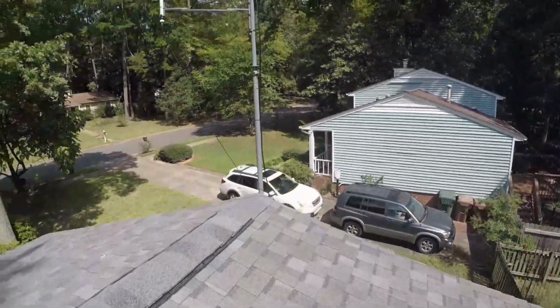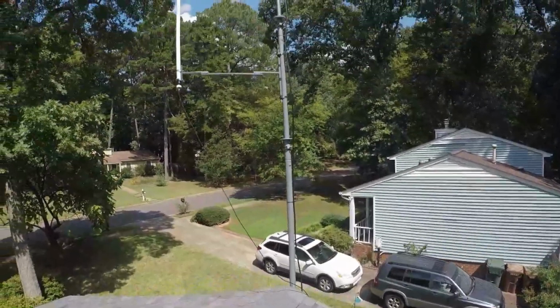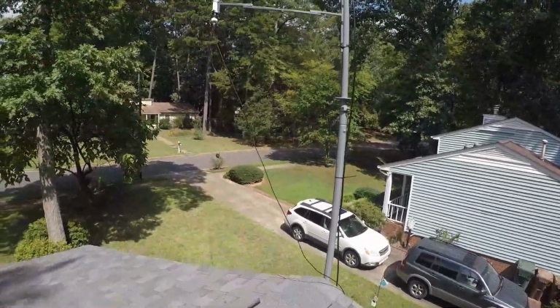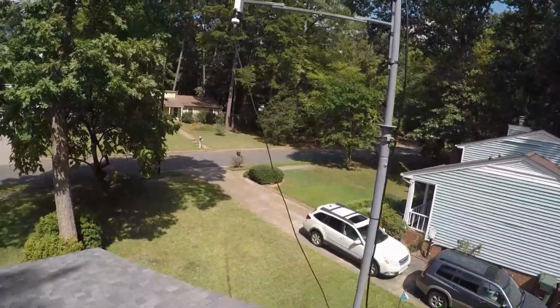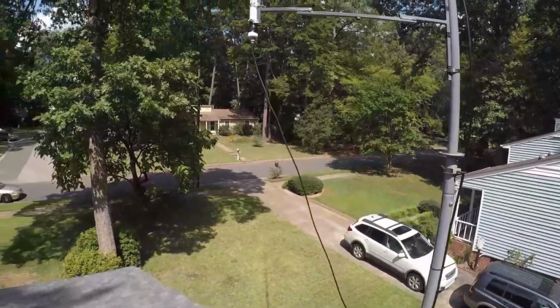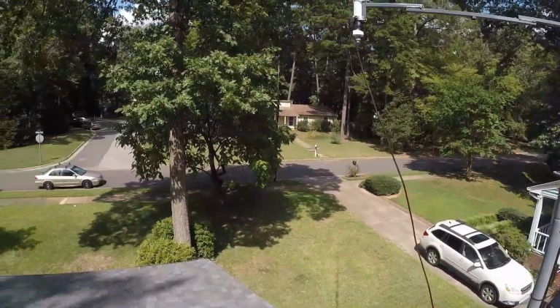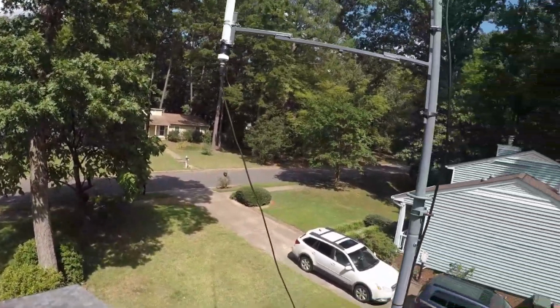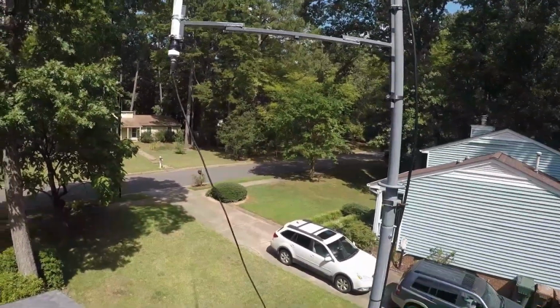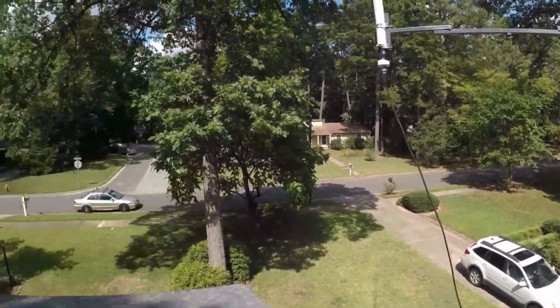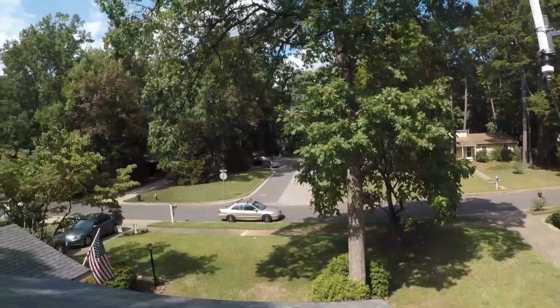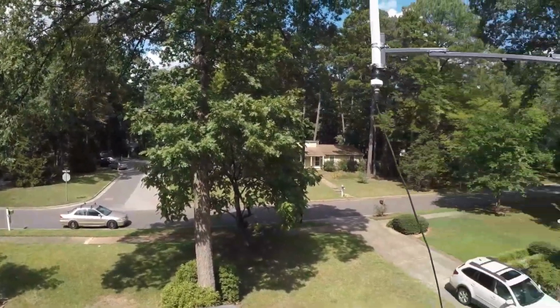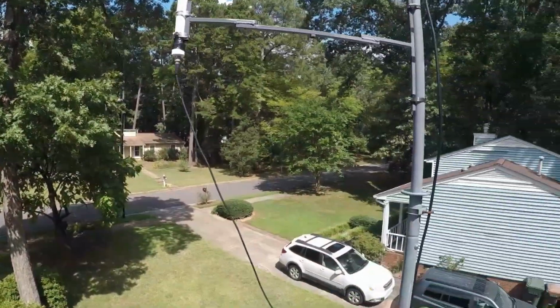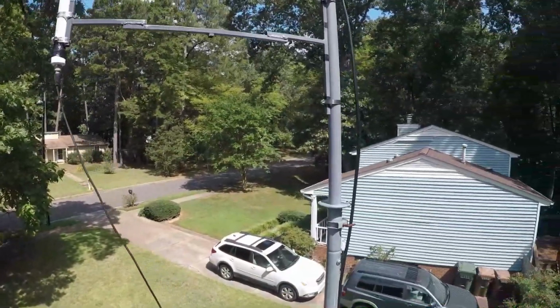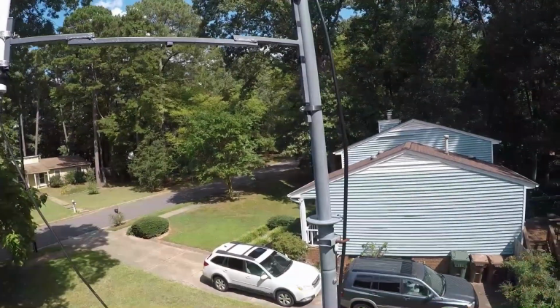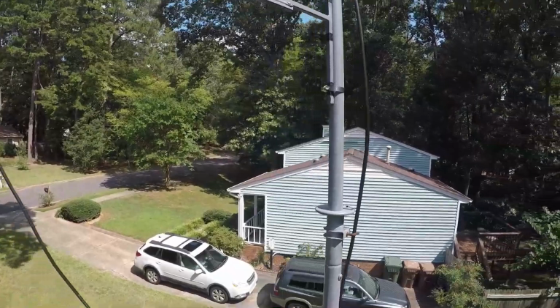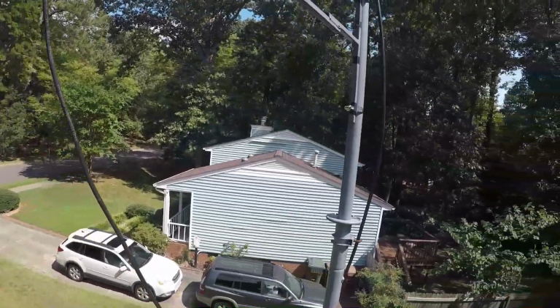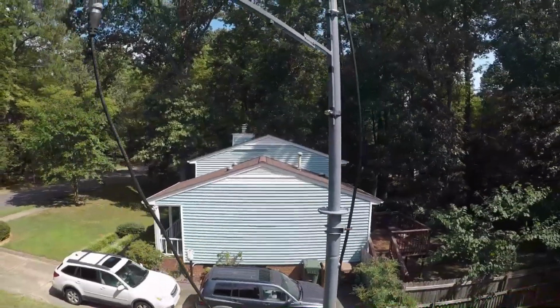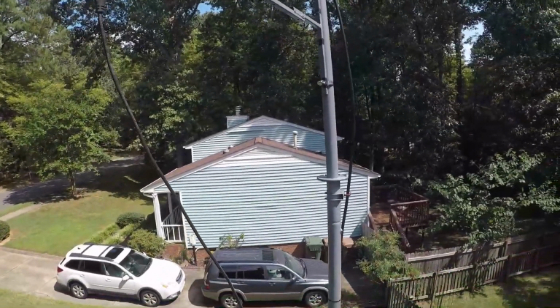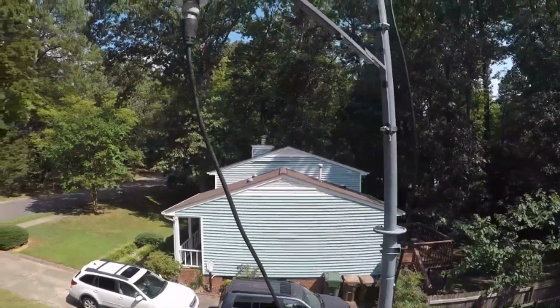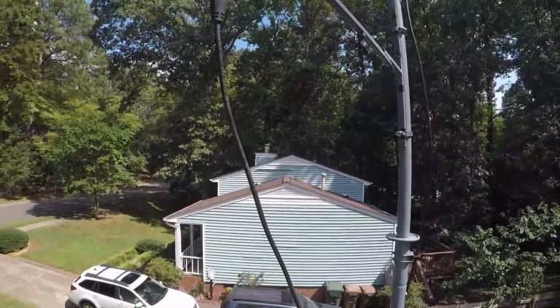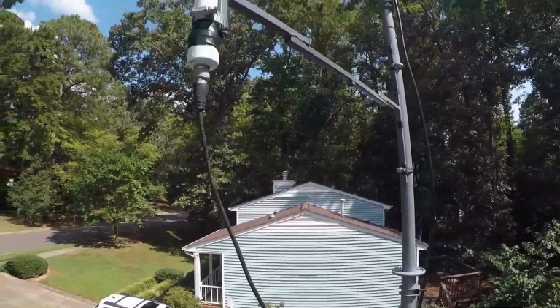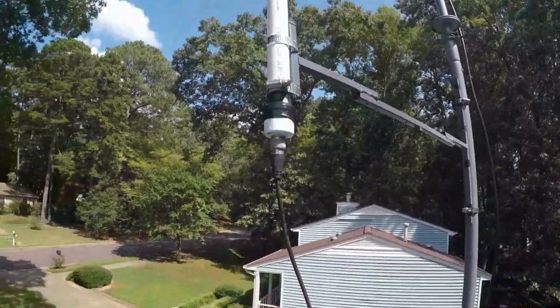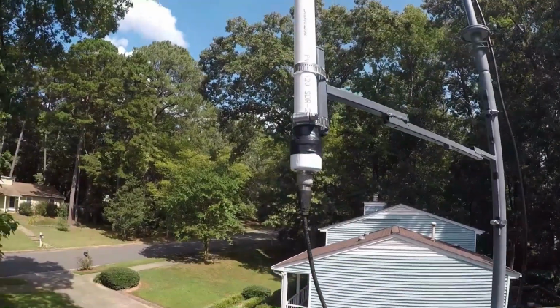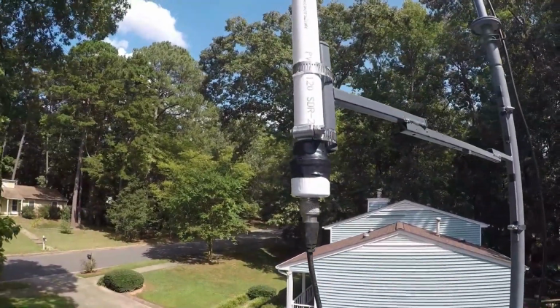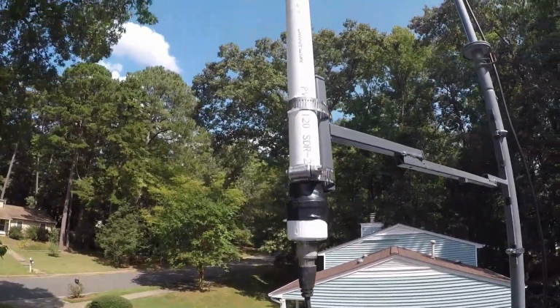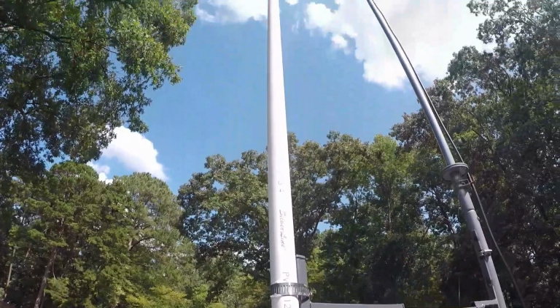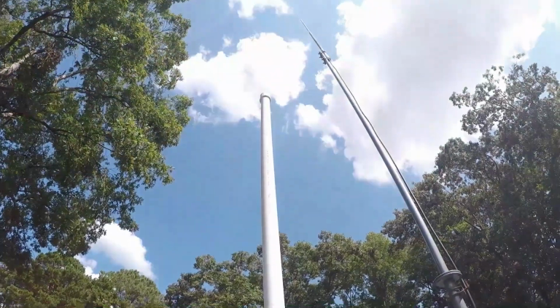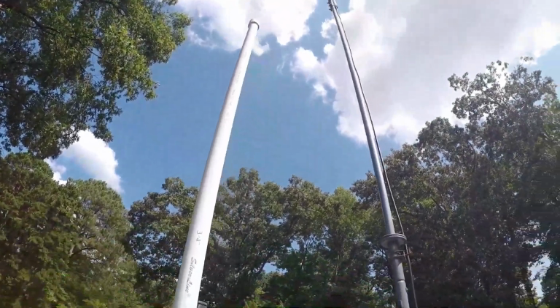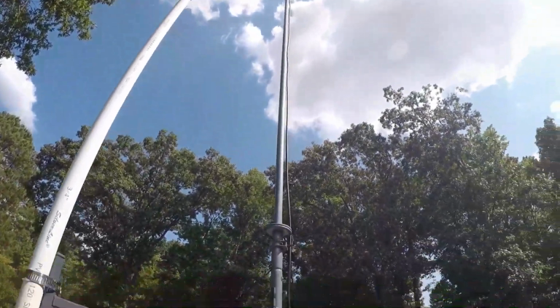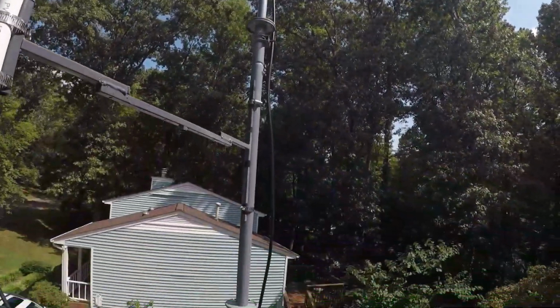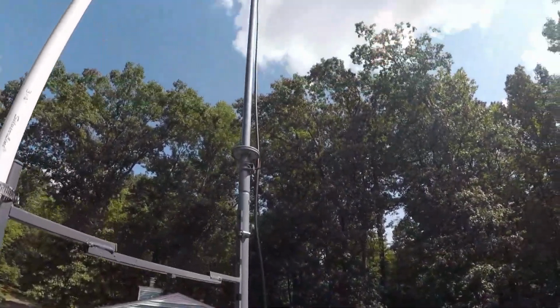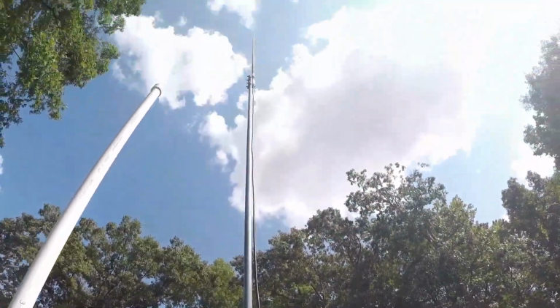Okay everyone, I've got it mounted. I didn't want to be up here on the roof mounting this while filming for safety reasons. So anyway, it's mounted right there.